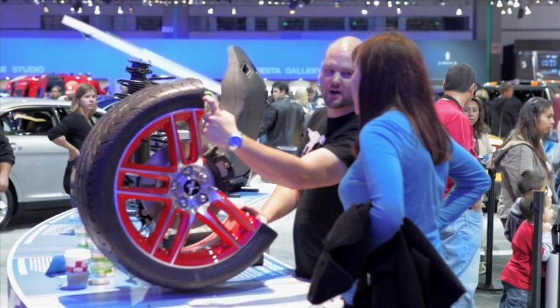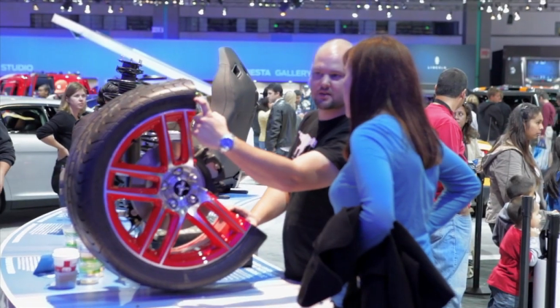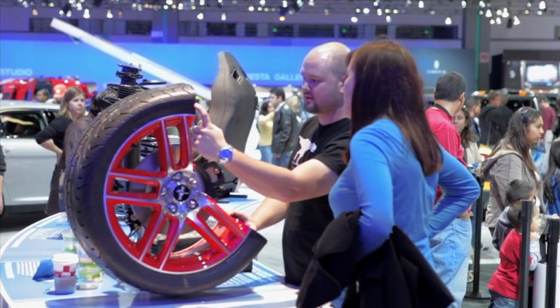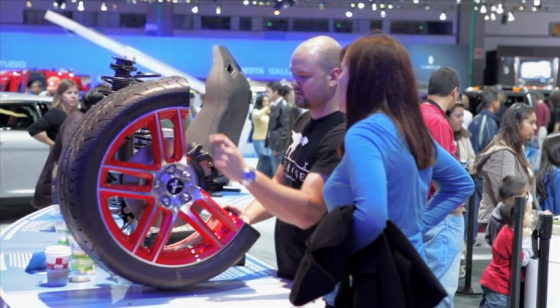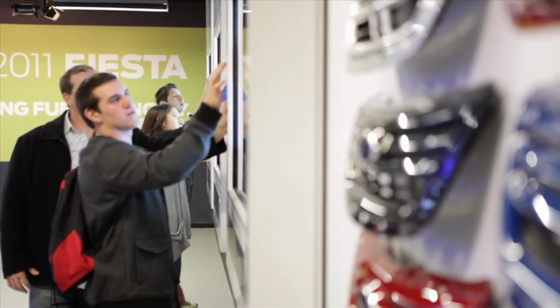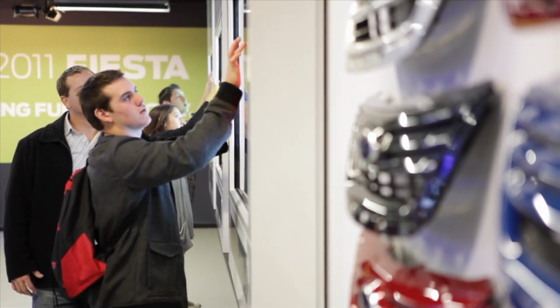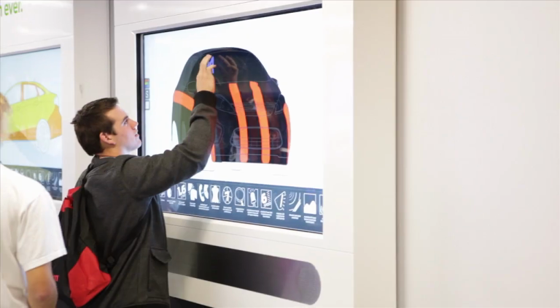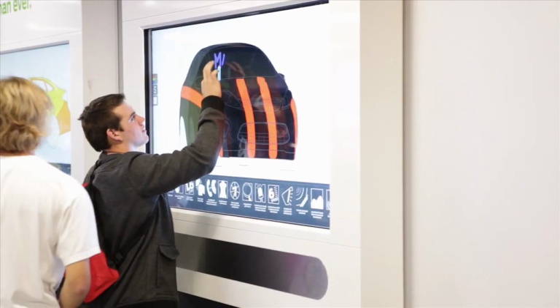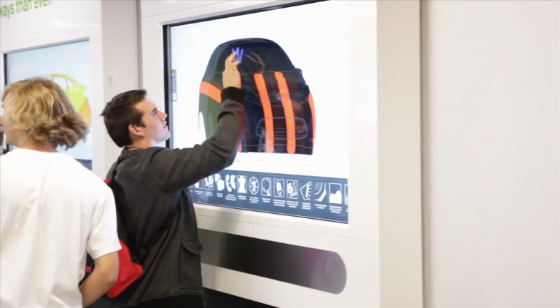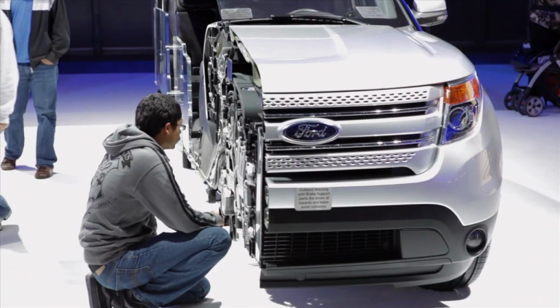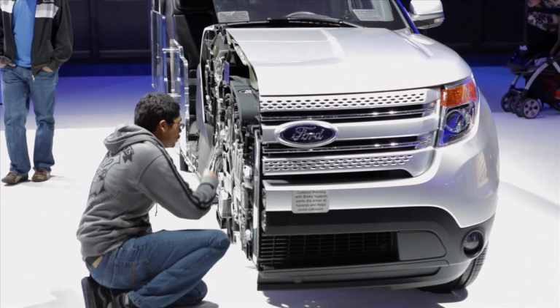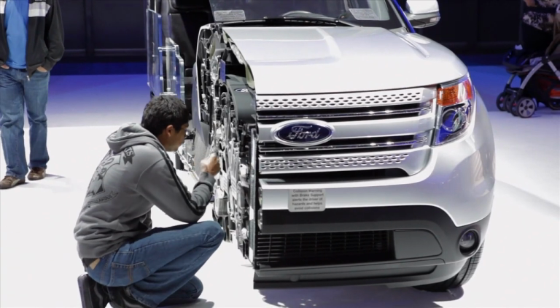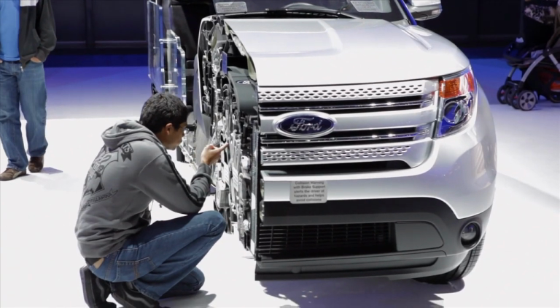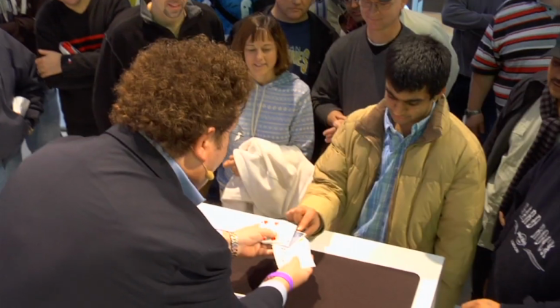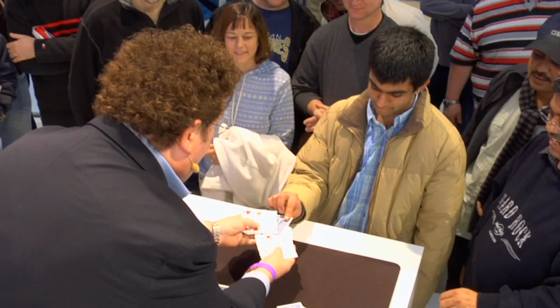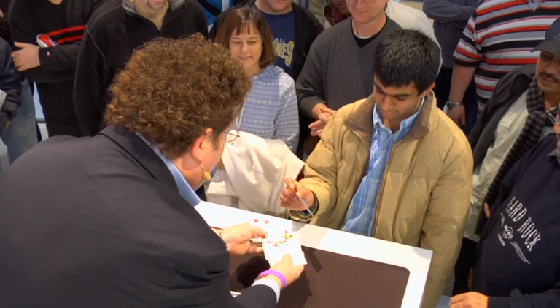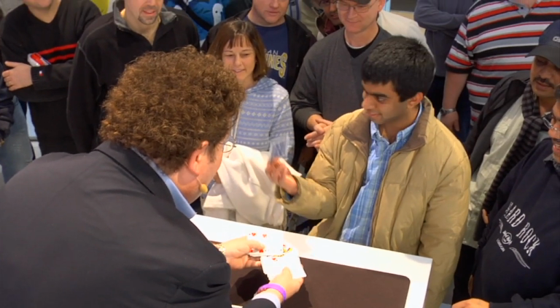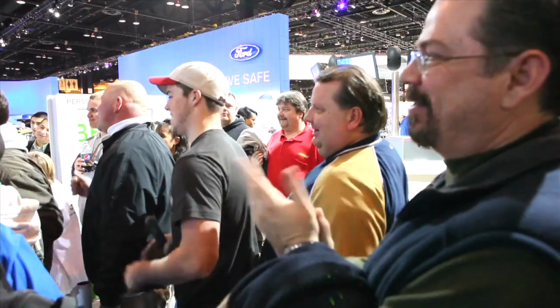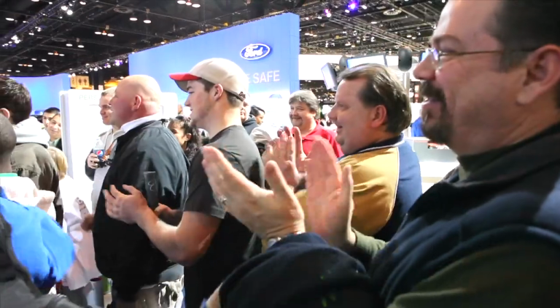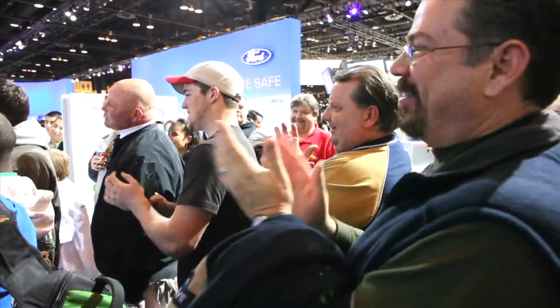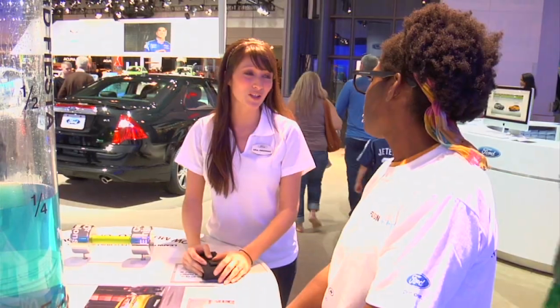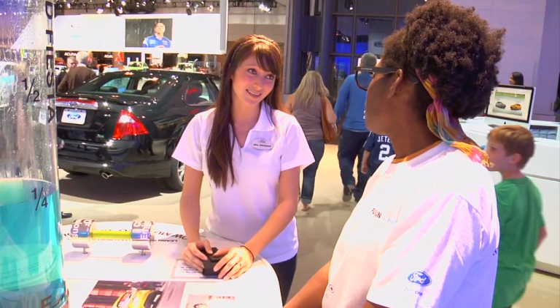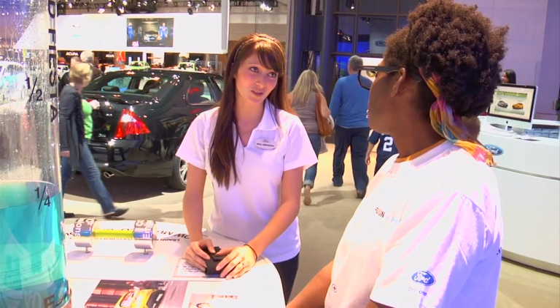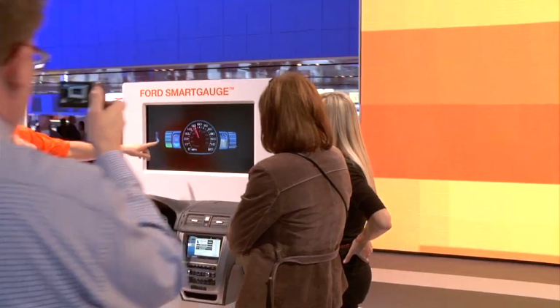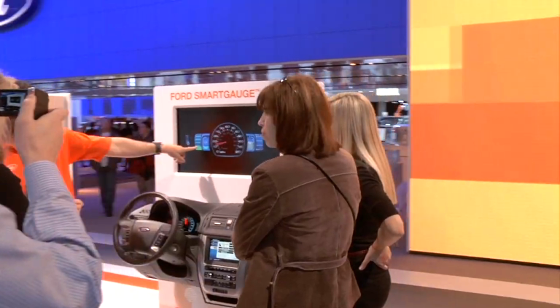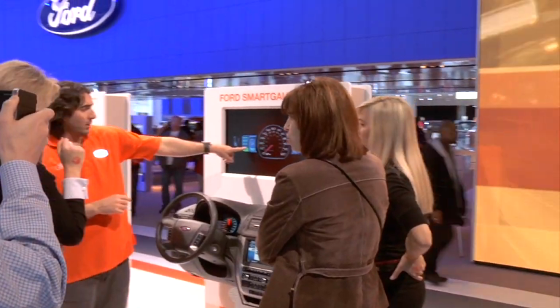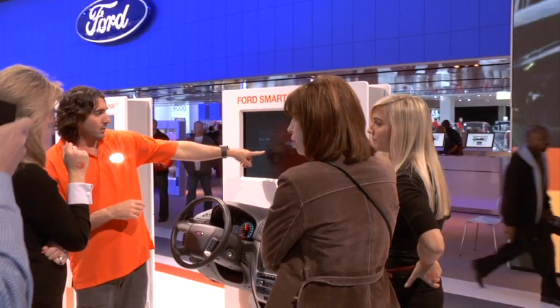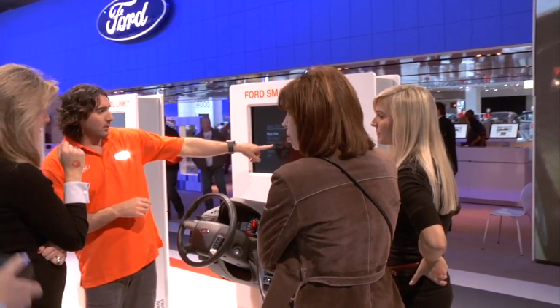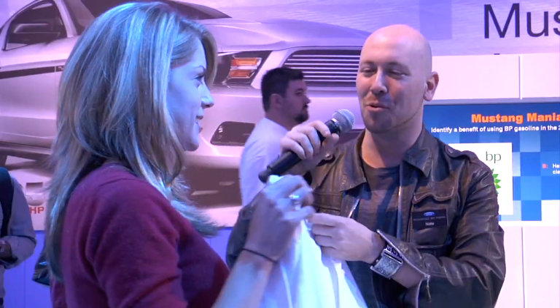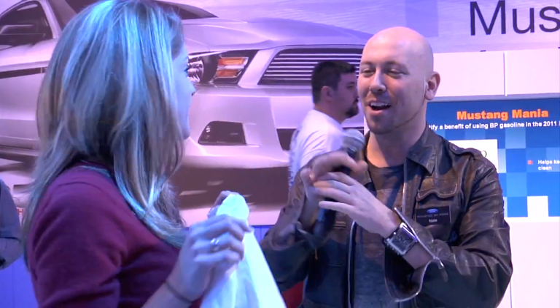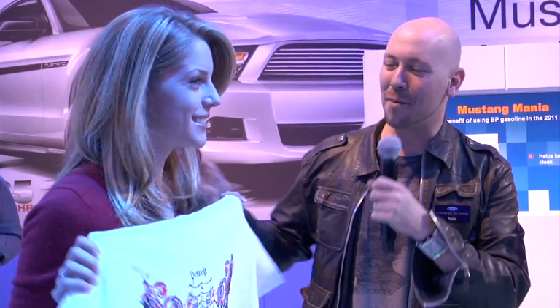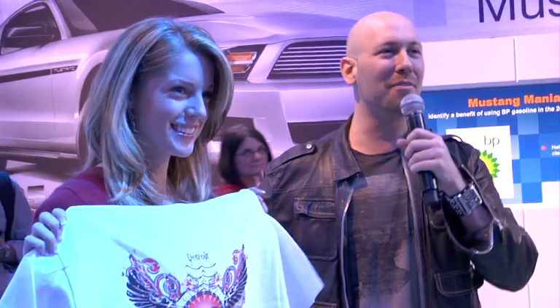Explore hands-on displays, digital interactions, and cutaway vehicles. Enjoy world-class entertainment. Talk to our friendly hosts, learn about our latest technology, and play games to win prizes.